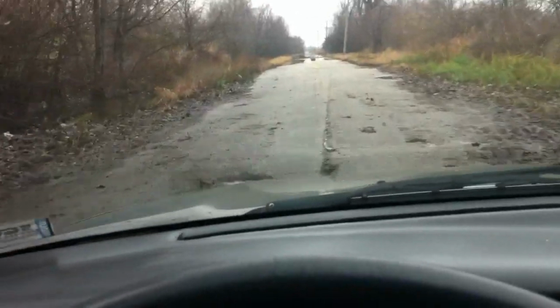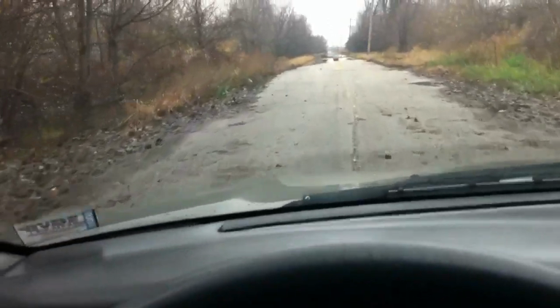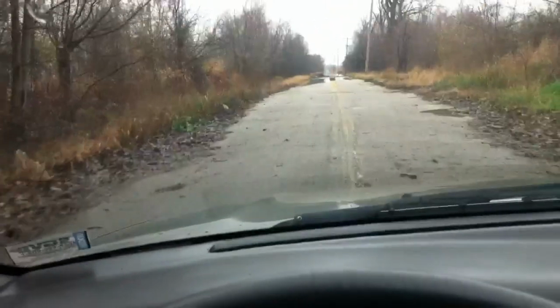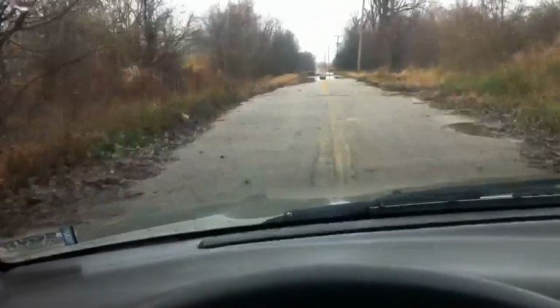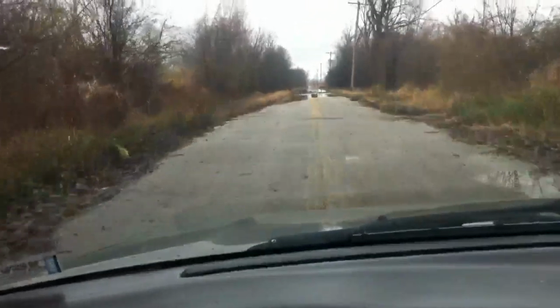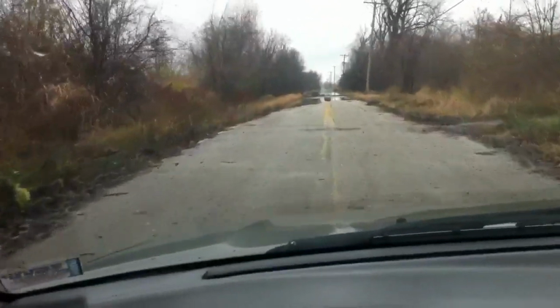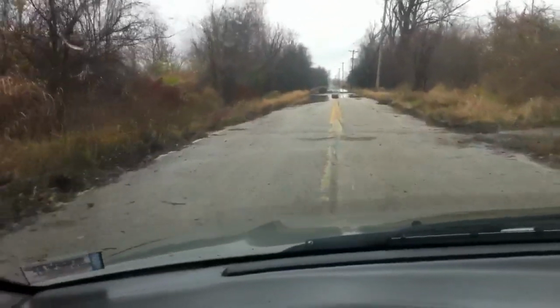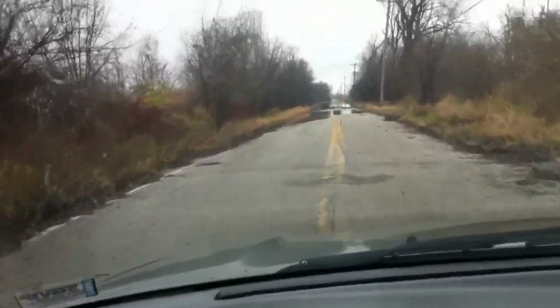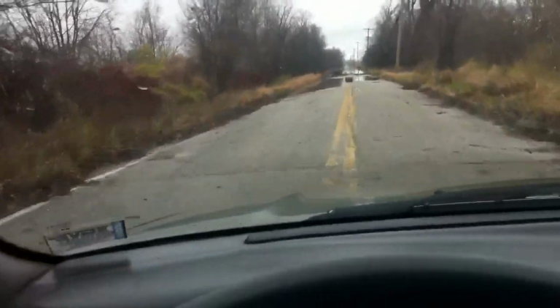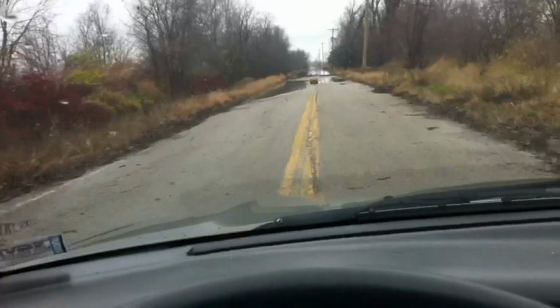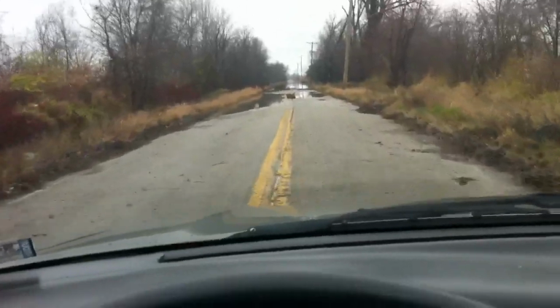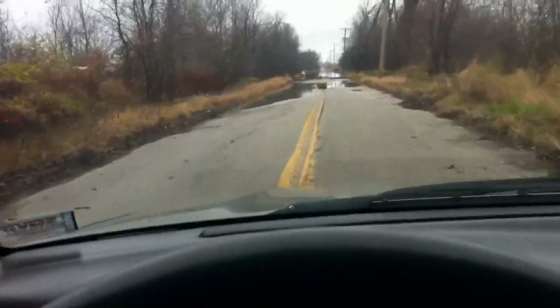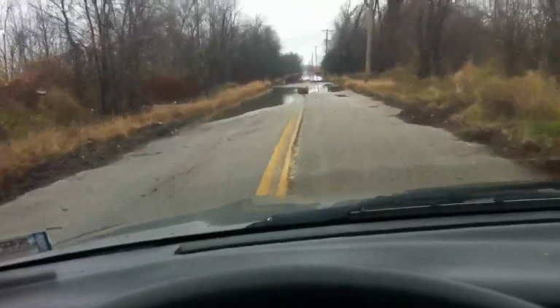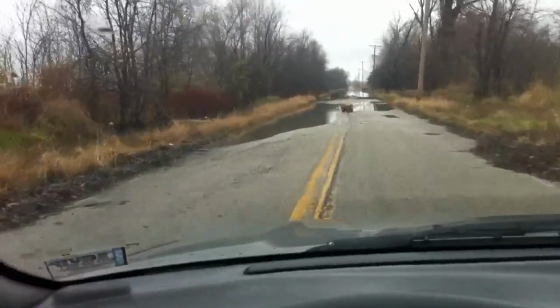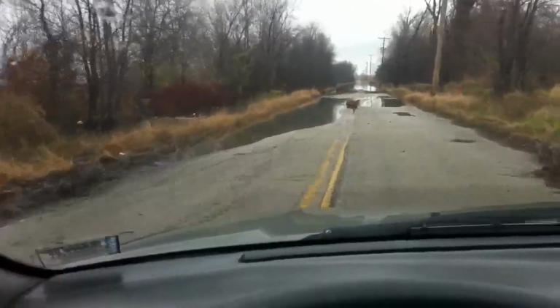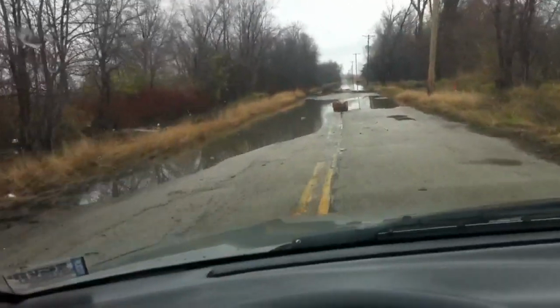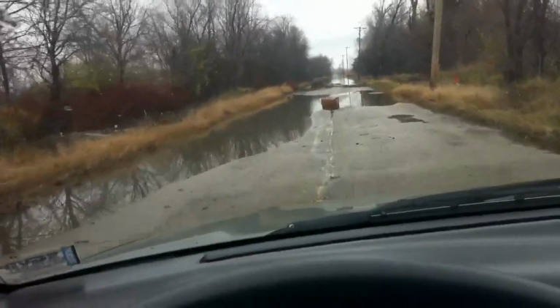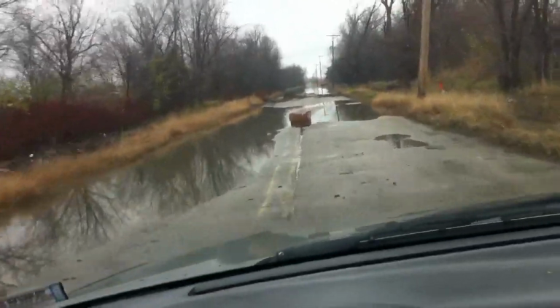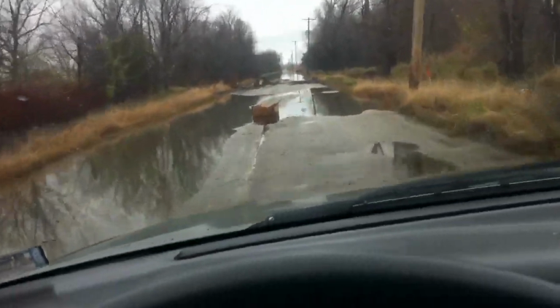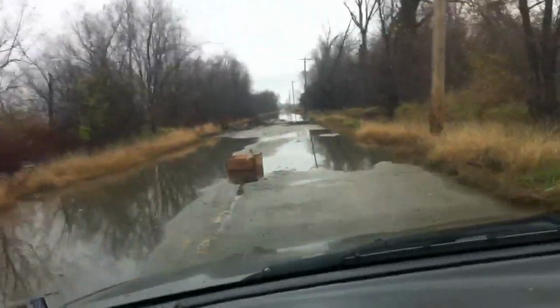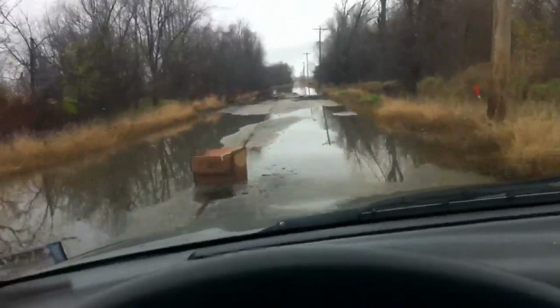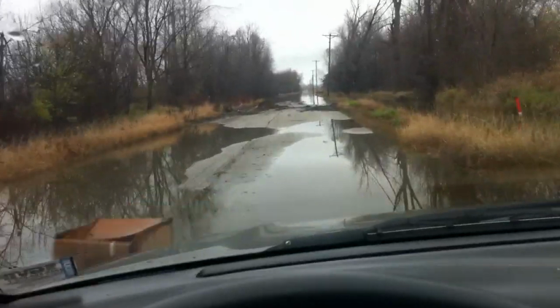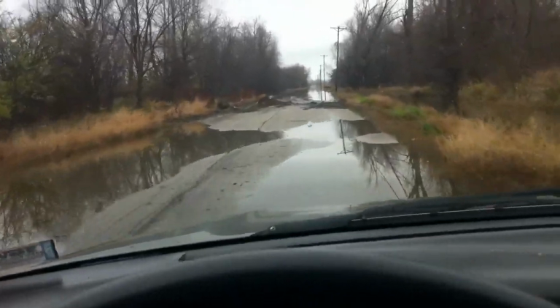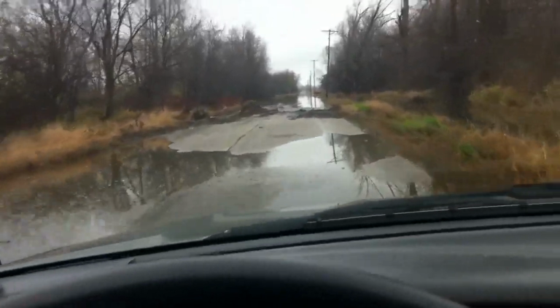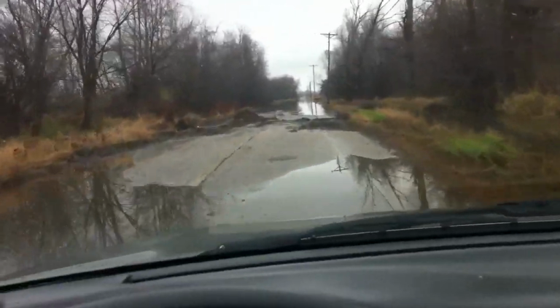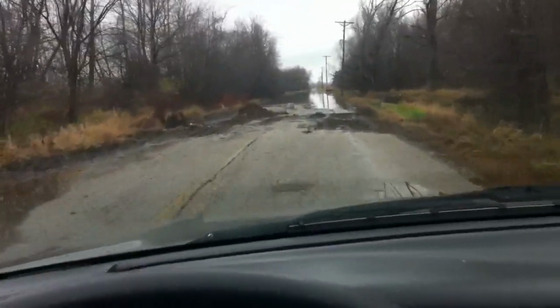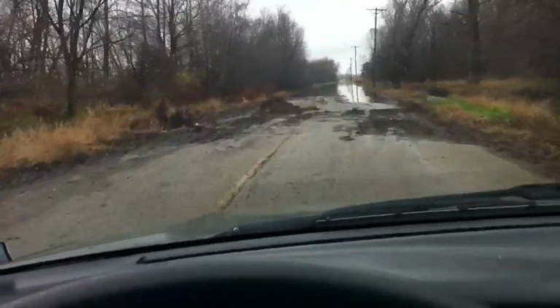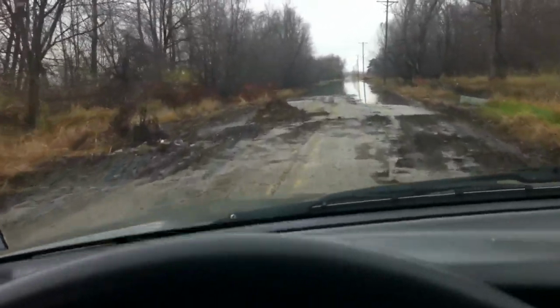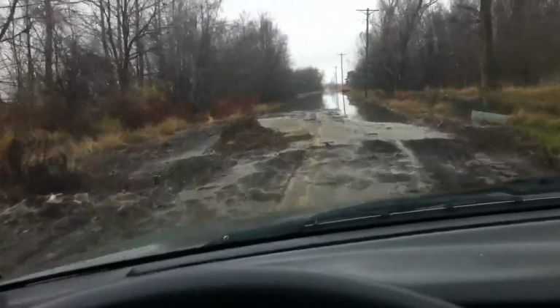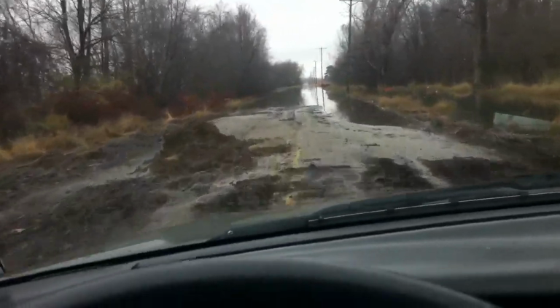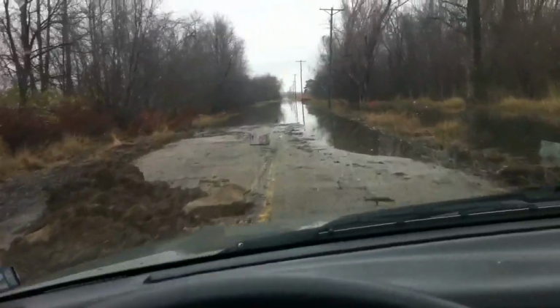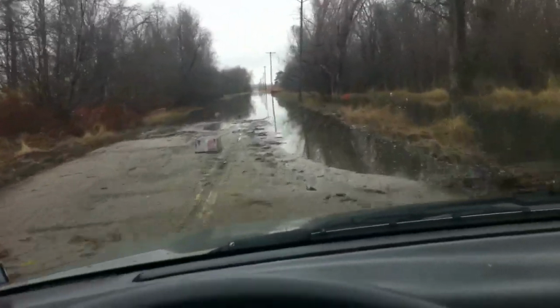You can see the road is rarely, if not traveled at all. Lots of junk sitting around. It's only a matter of time before they close it. I like to make the best of it though. Here's the deep part.